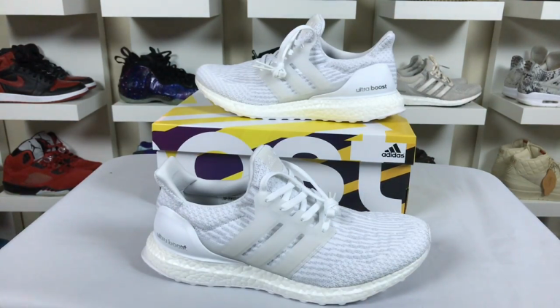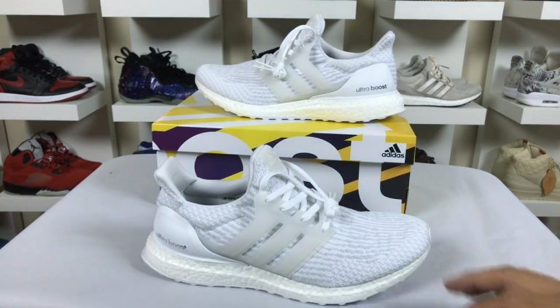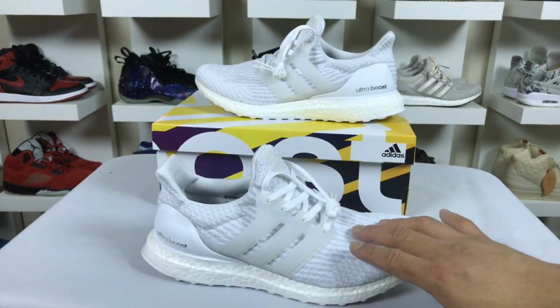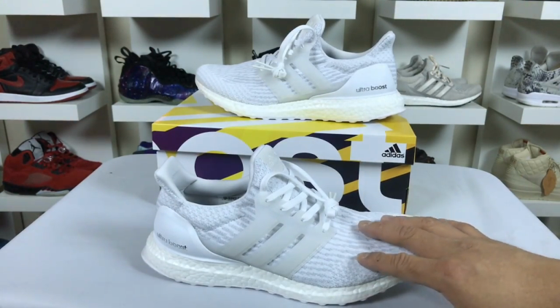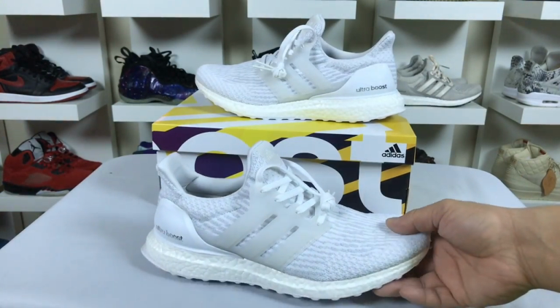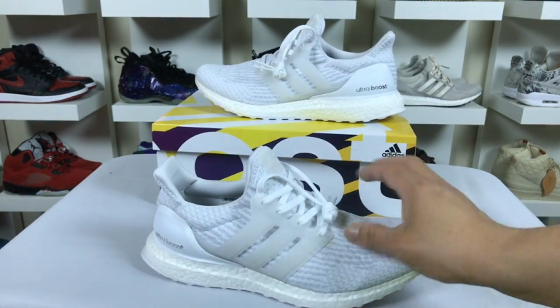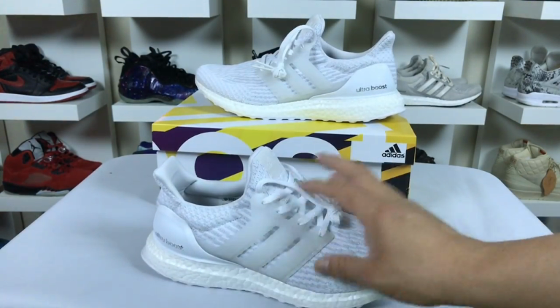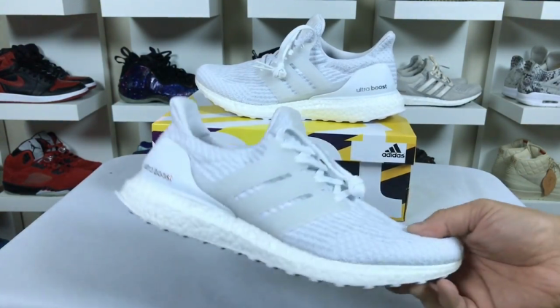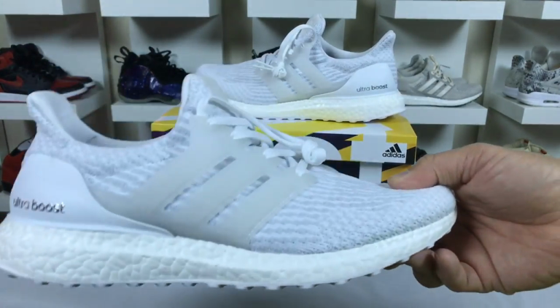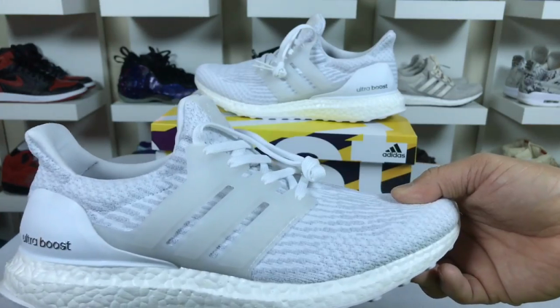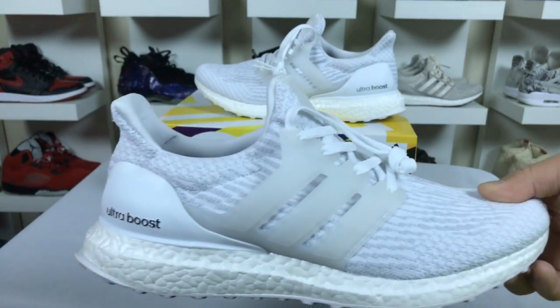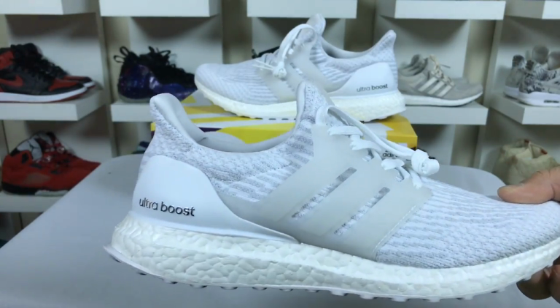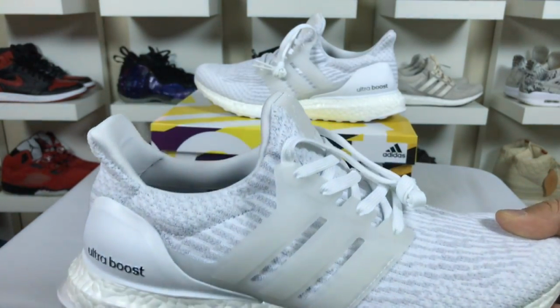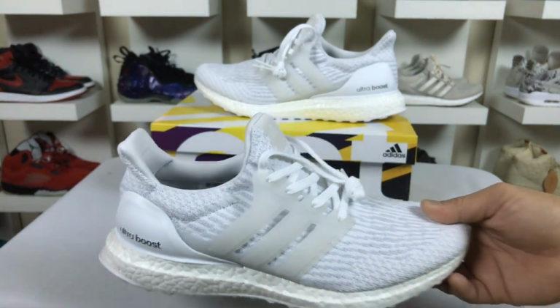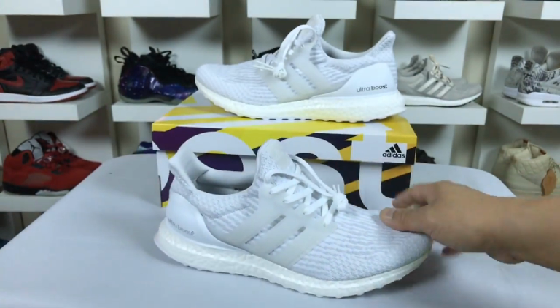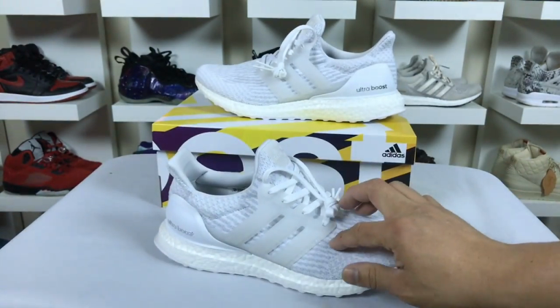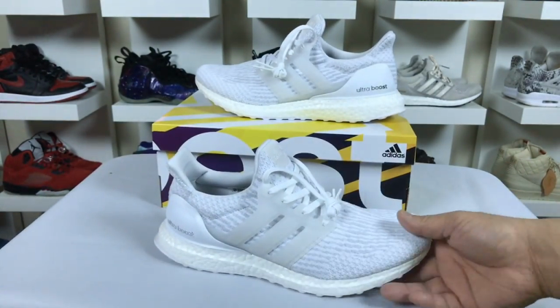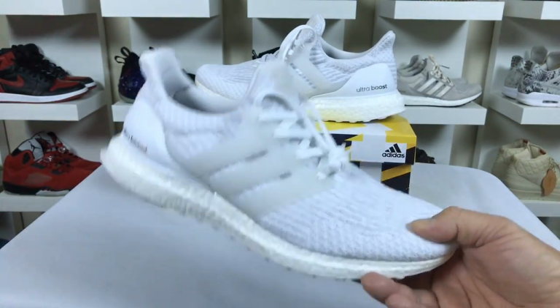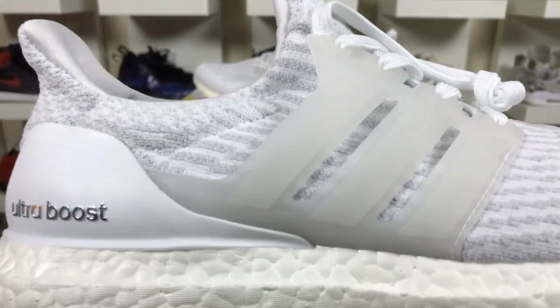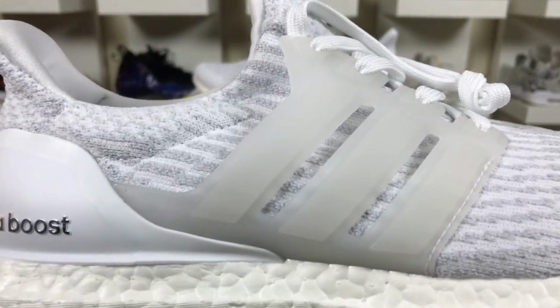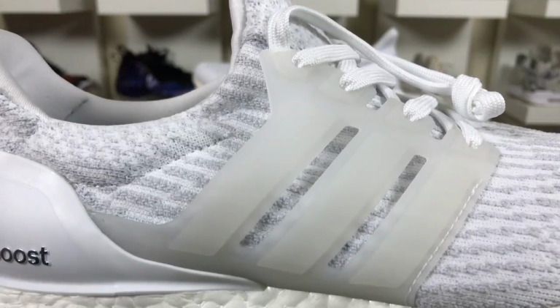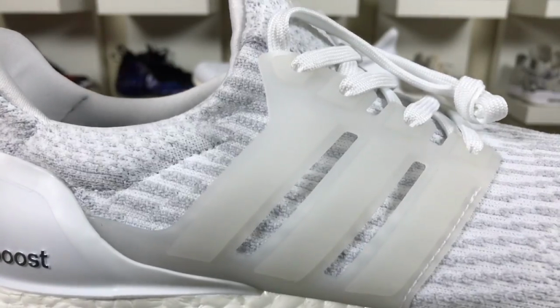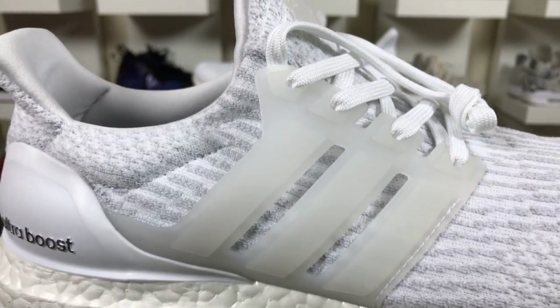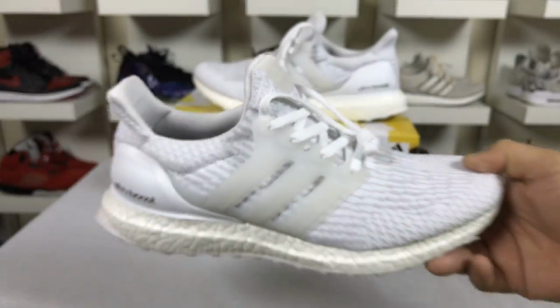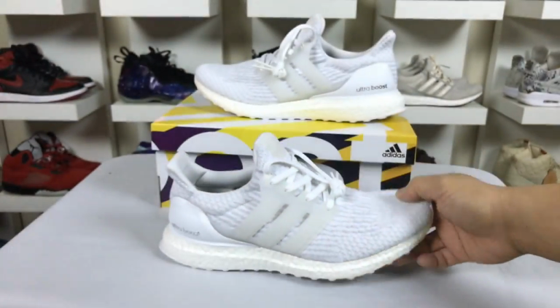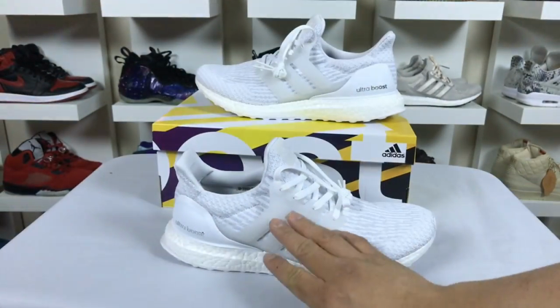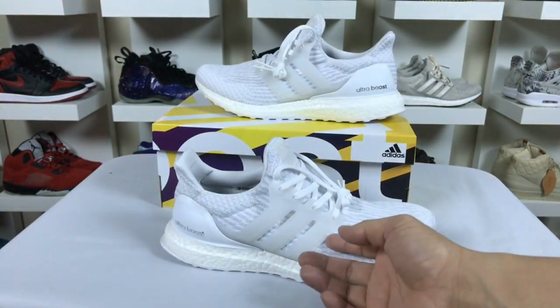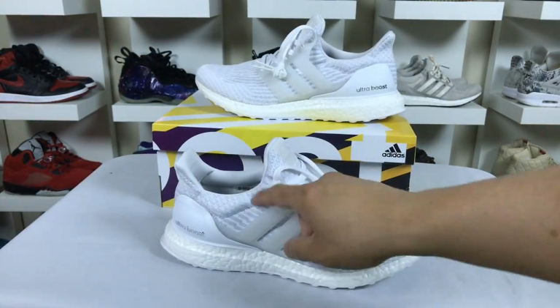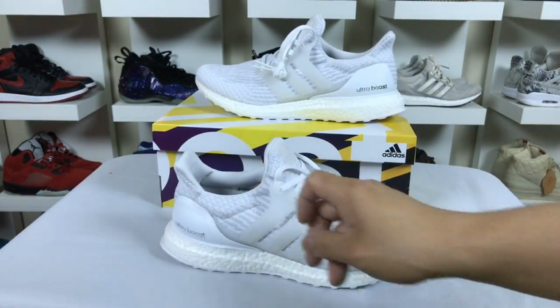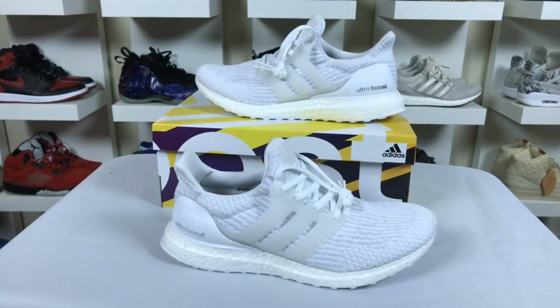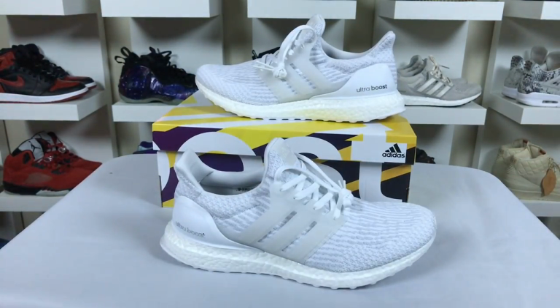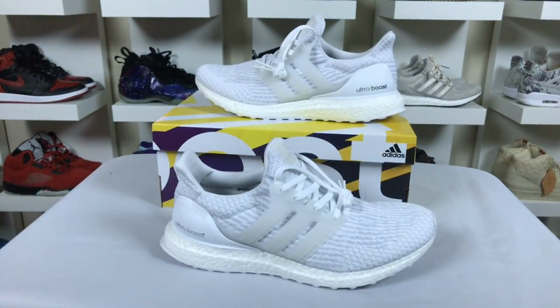I think this is a nice win. I'm also kind of curious to see how these look uncaged, so I might uncage these and just do the regular easy laces. I do think the cages are pretty cool though — they did this effect where they're kind of frosted, and I like that.